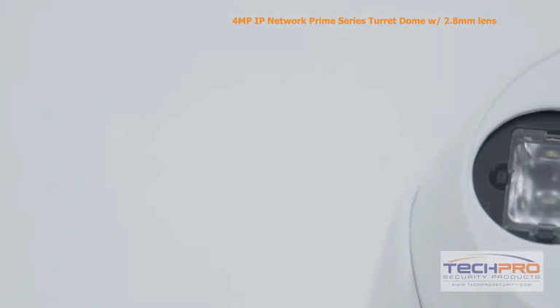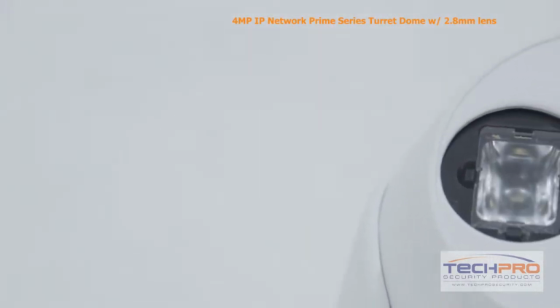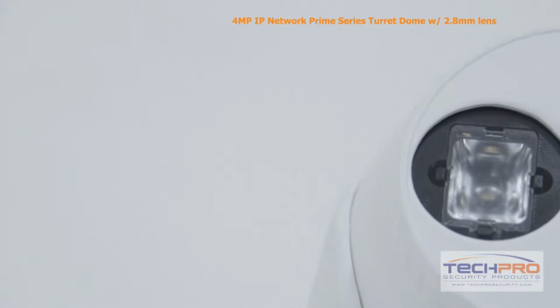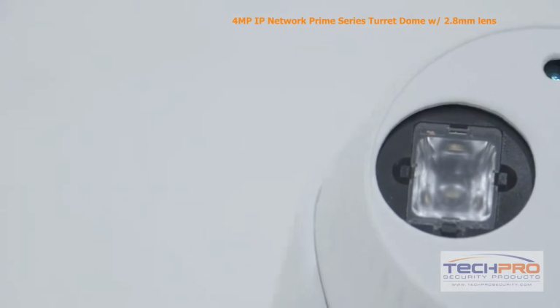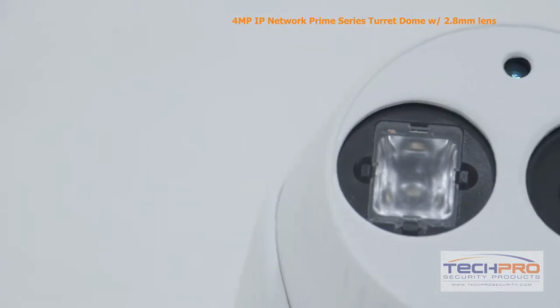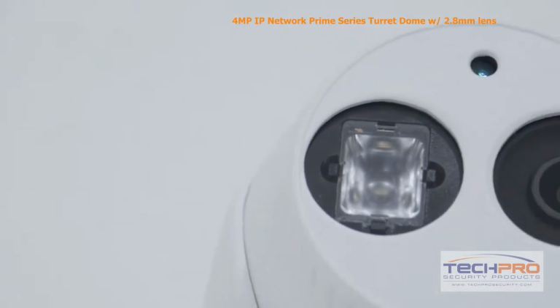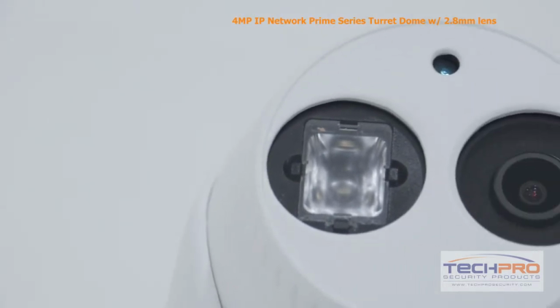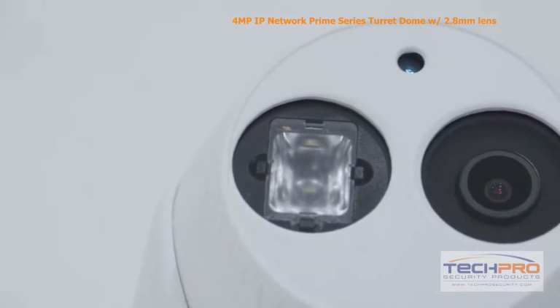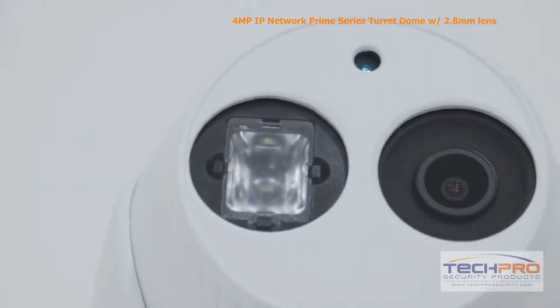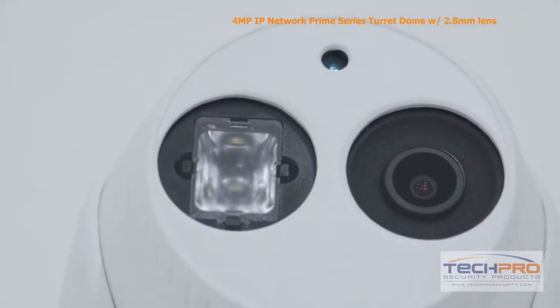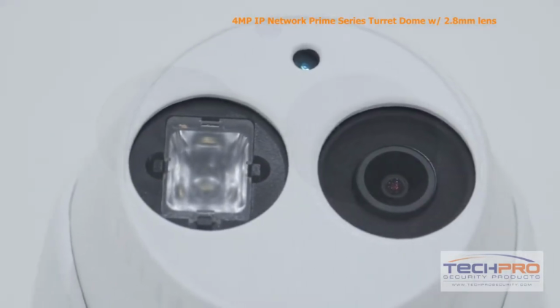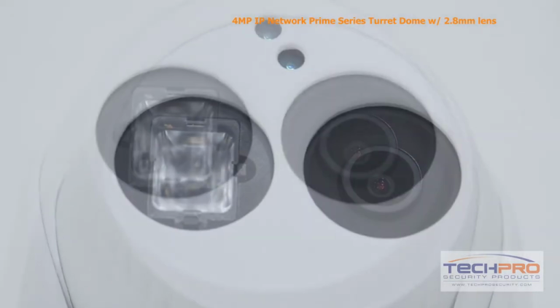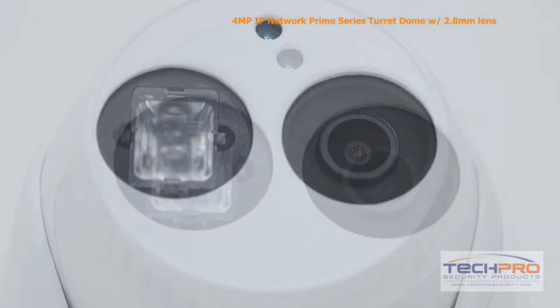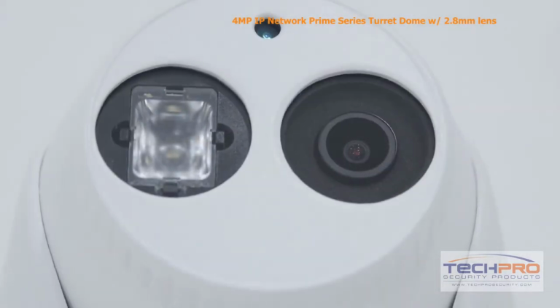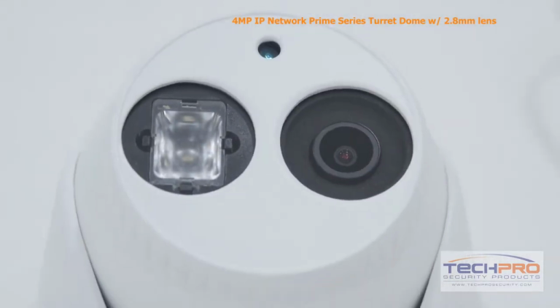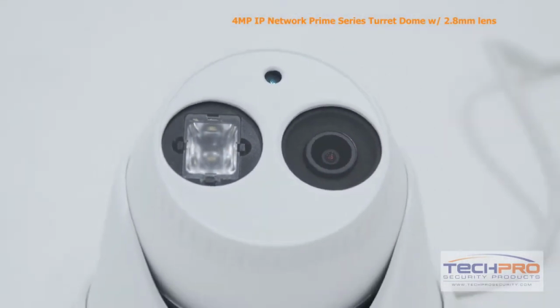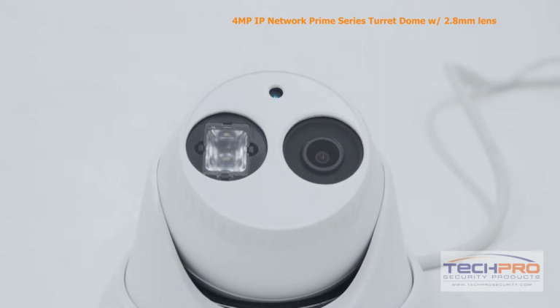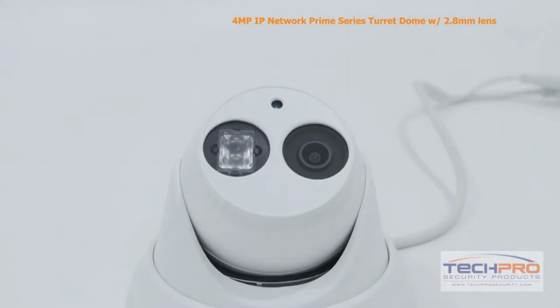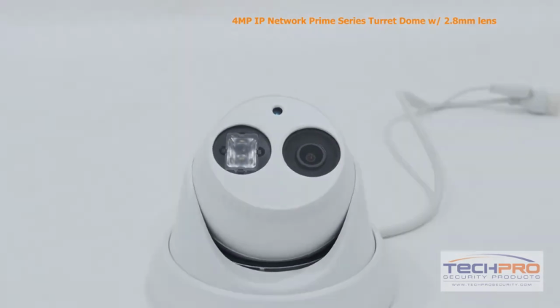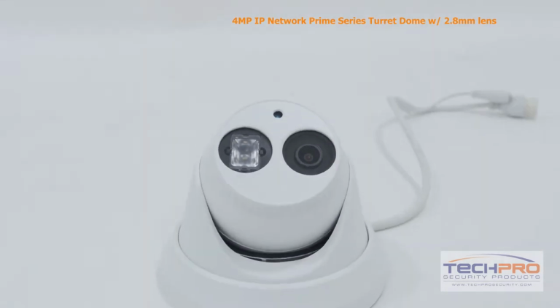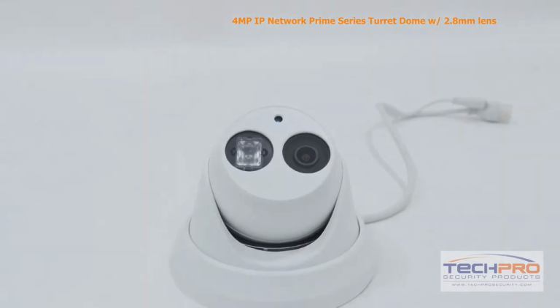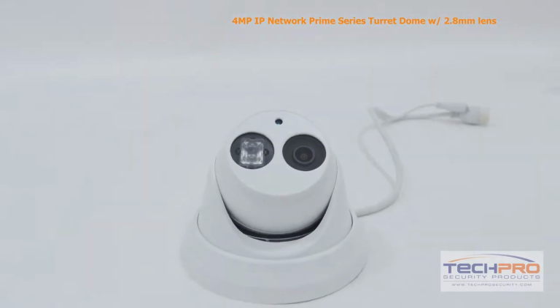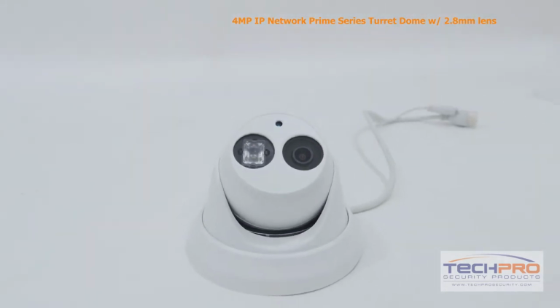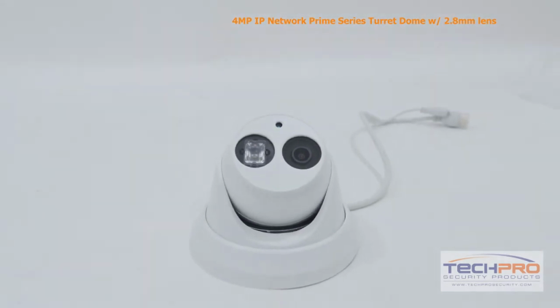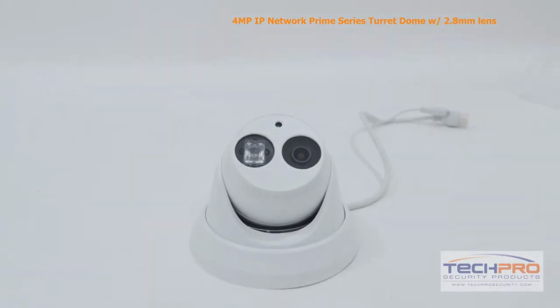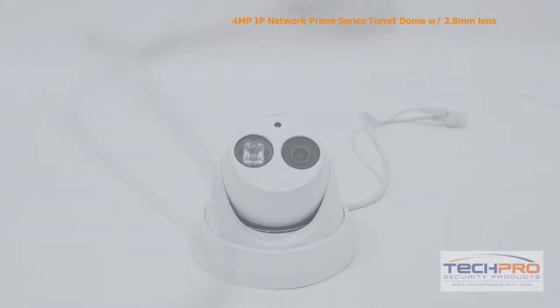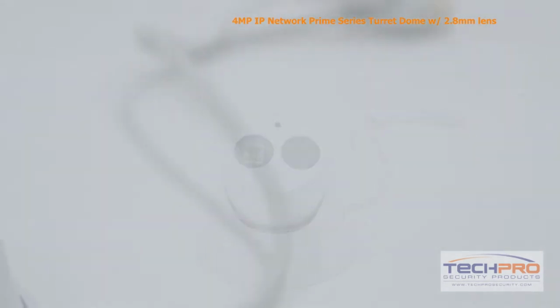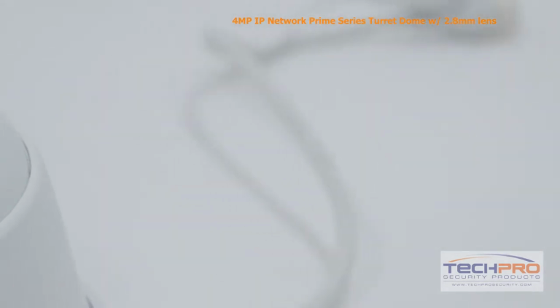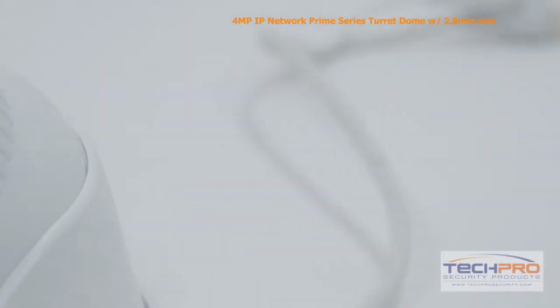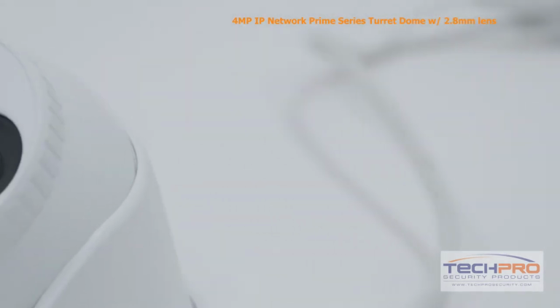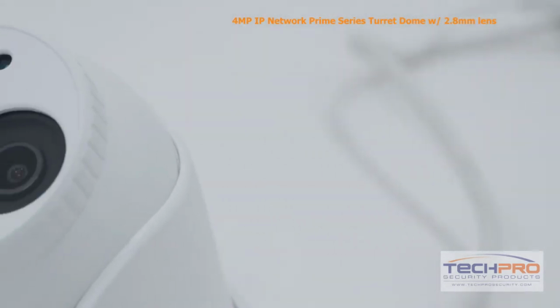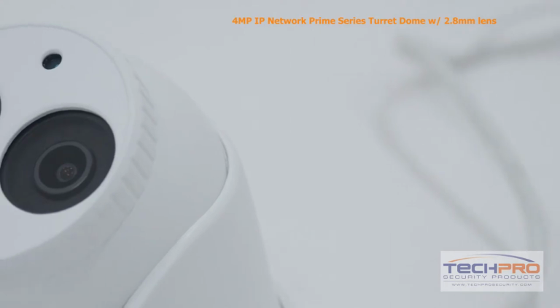With its built-in infrared sensor, you can see up to 100 feet in complete darkness. This ONVIF compatible Turret Dome camera will work with all of our tribrids and NVRs, but works best with our Prime Series recorders.